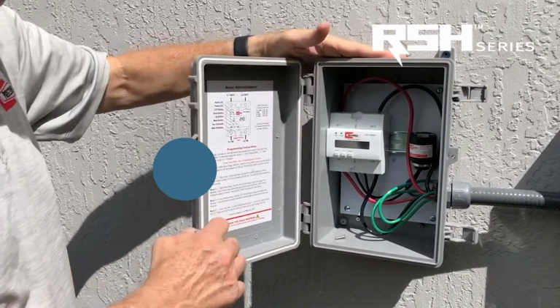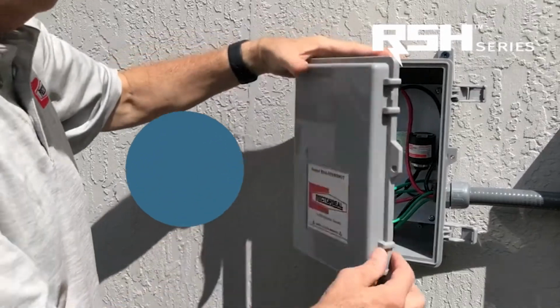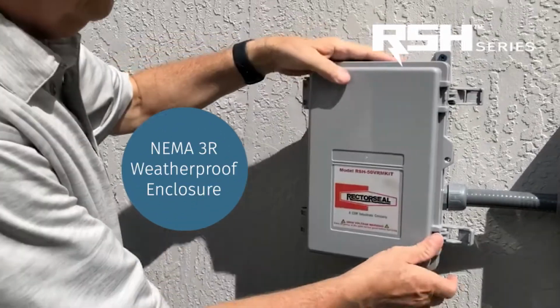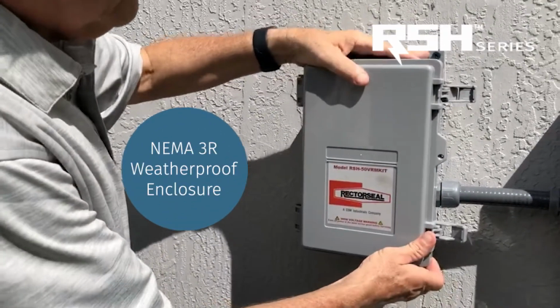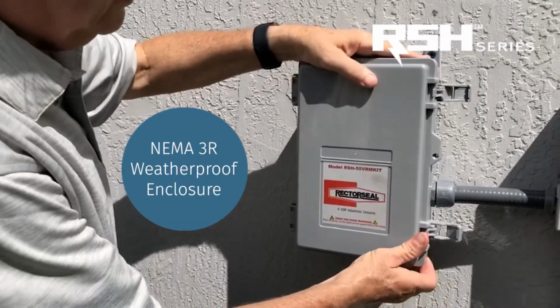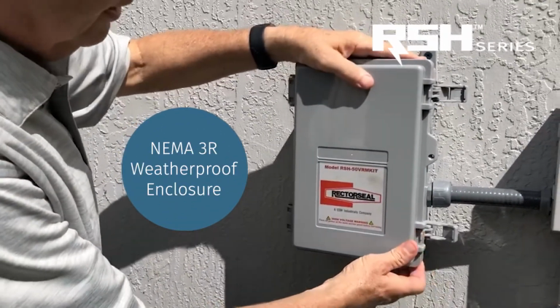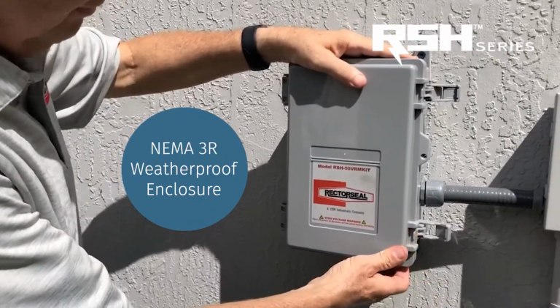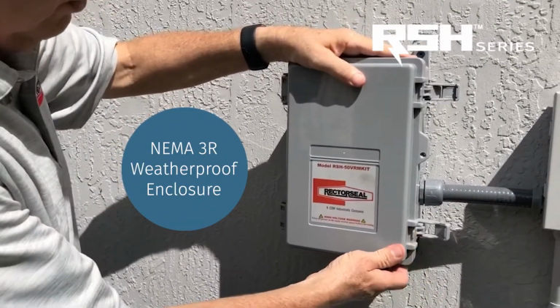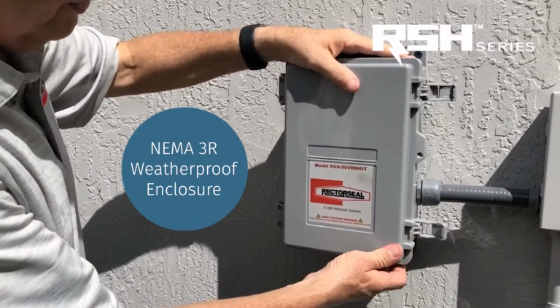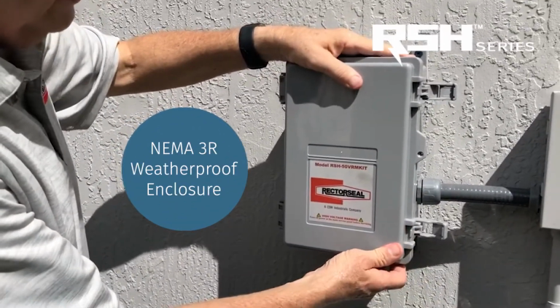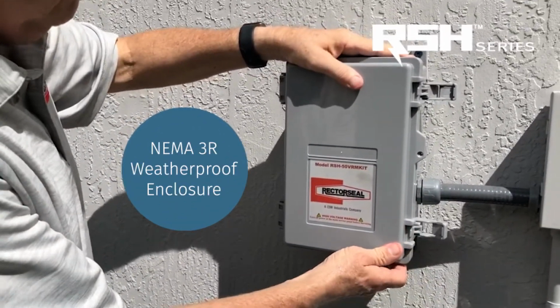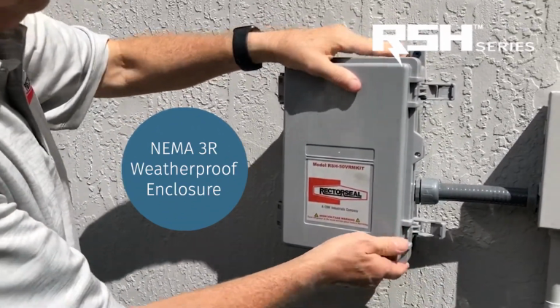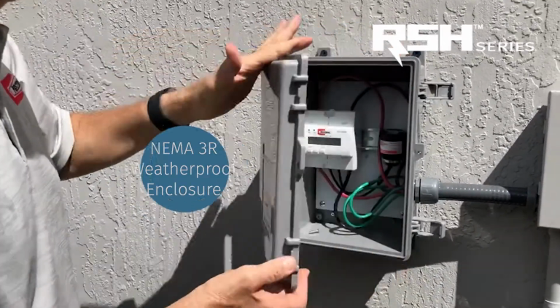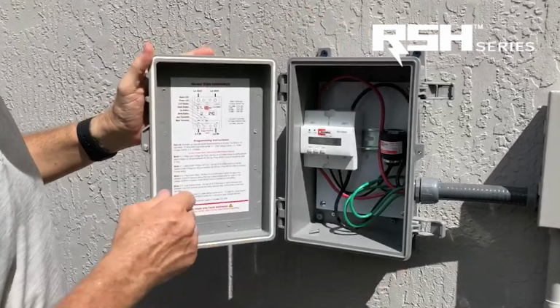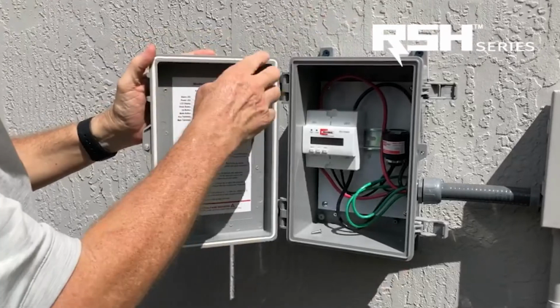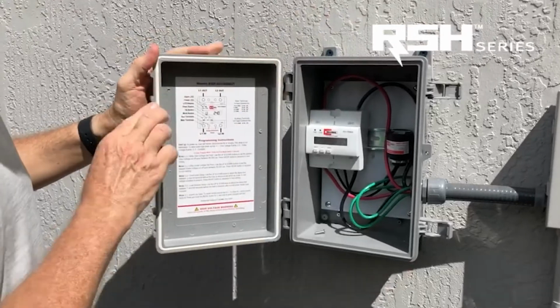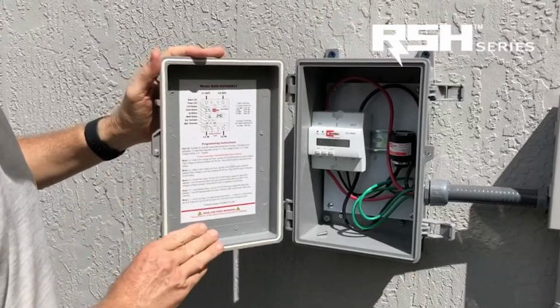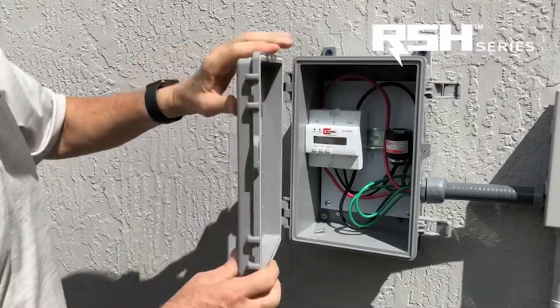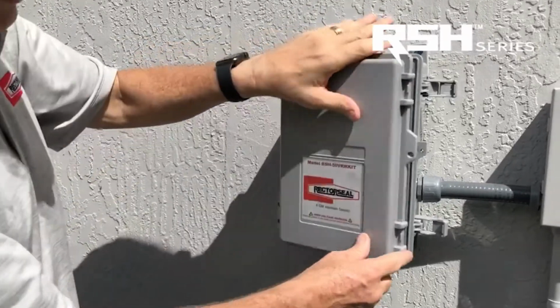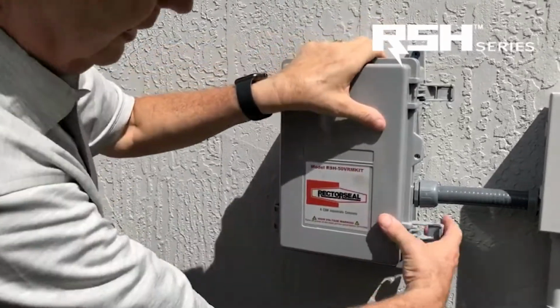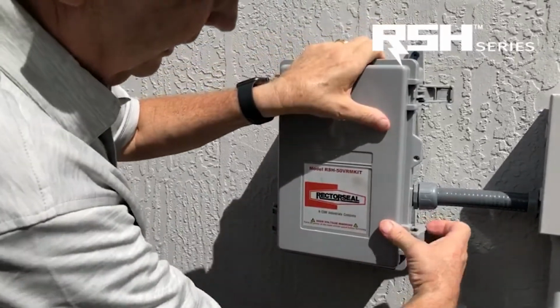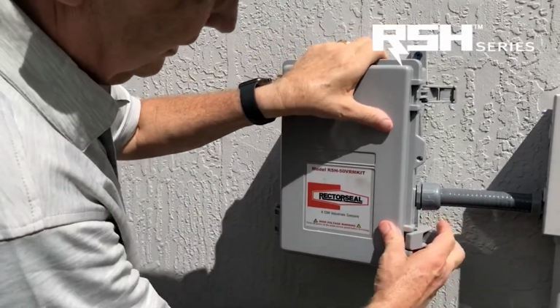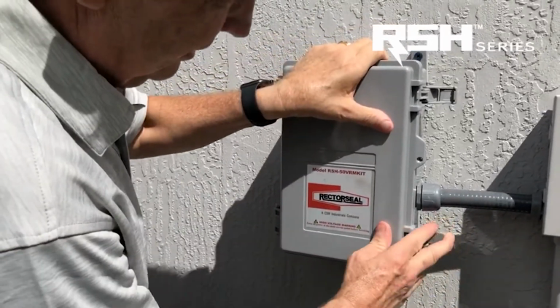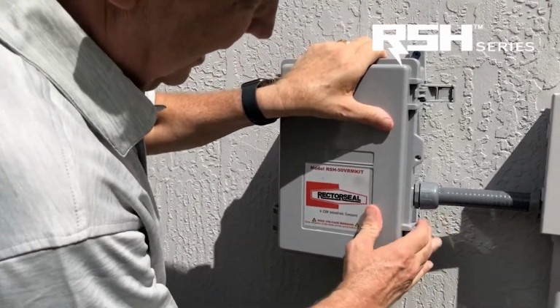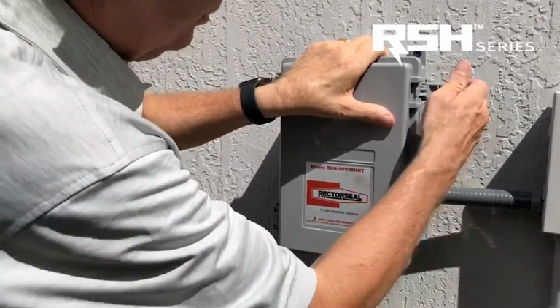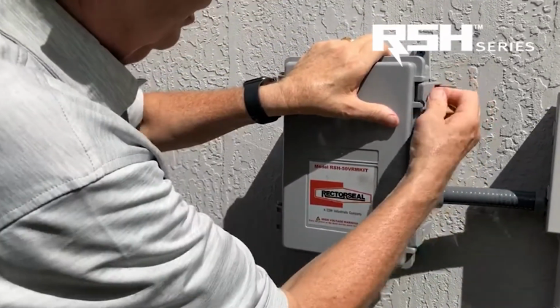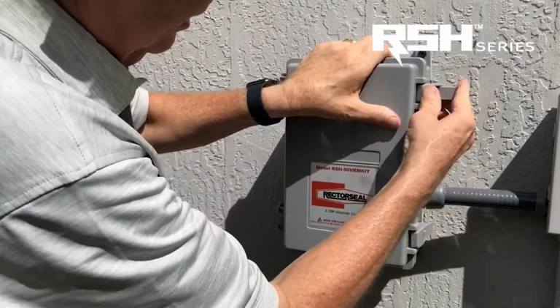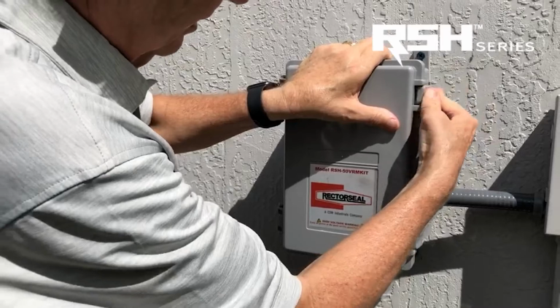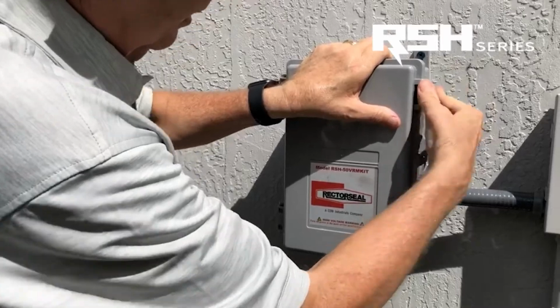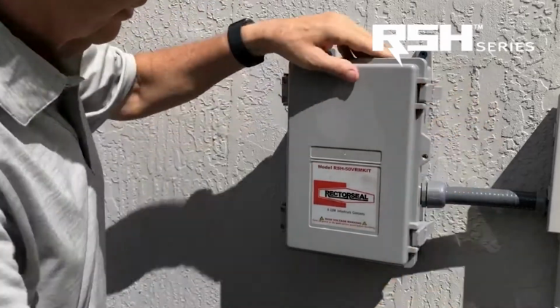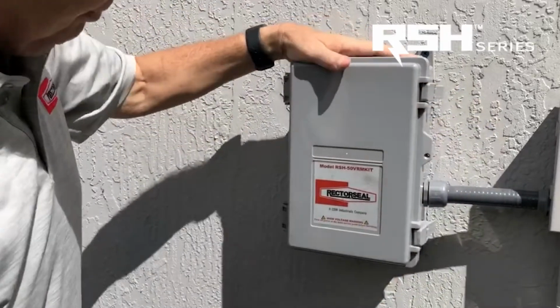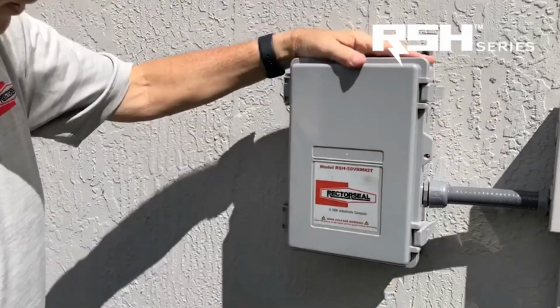The unit is inside a NEMA 3R weather-tight enclosure. As you can see, it's got a seal inside the housing and these clasps to keep the weather out.